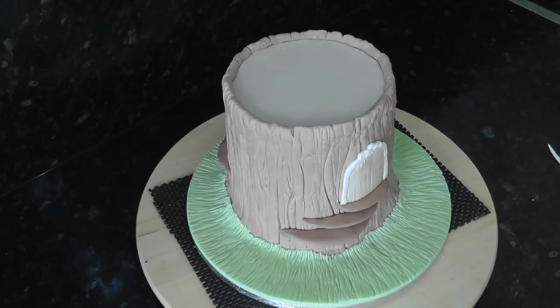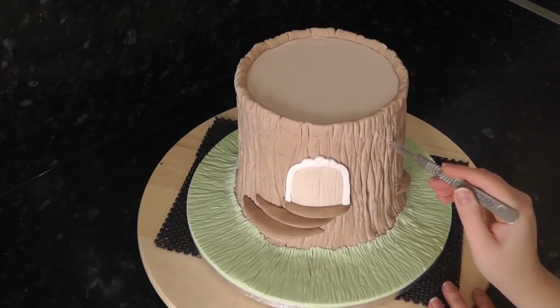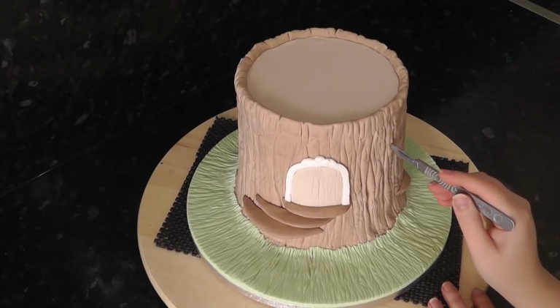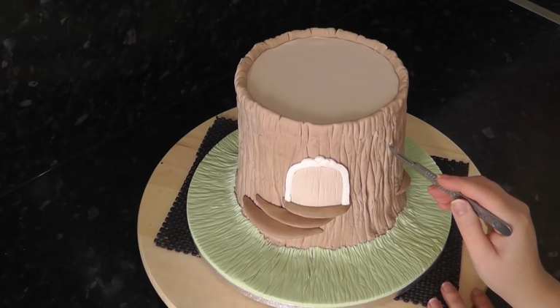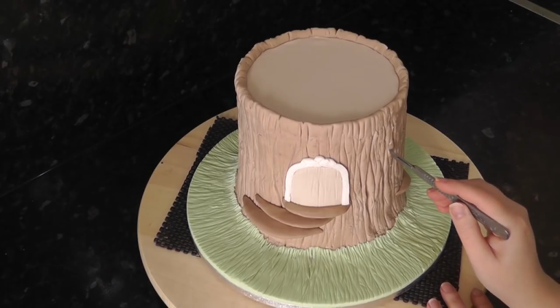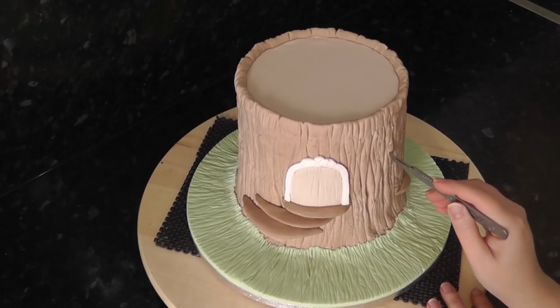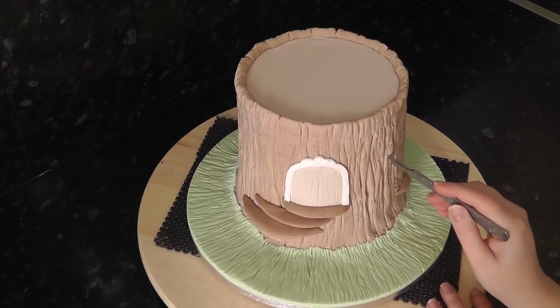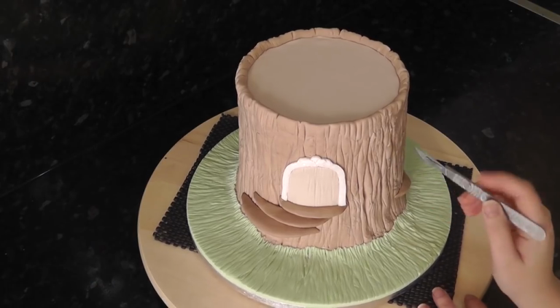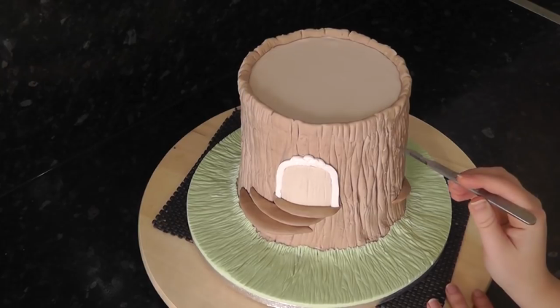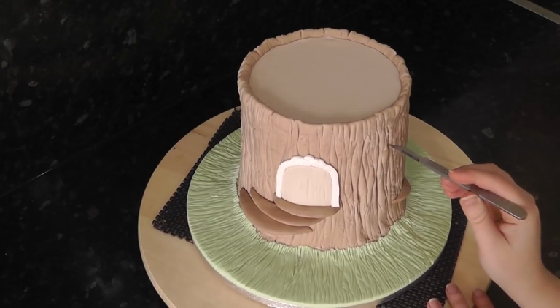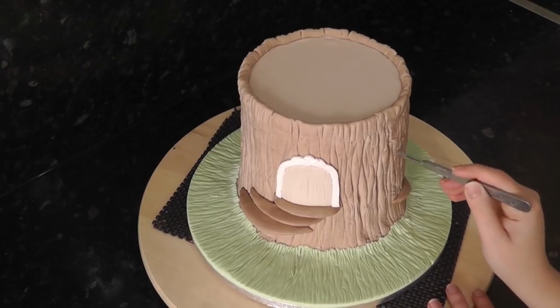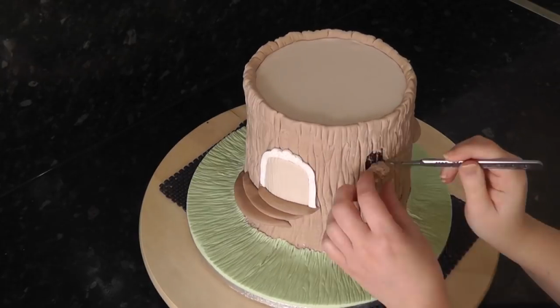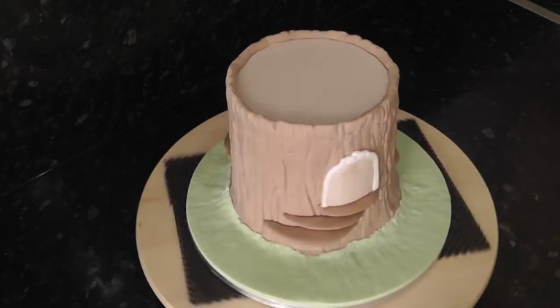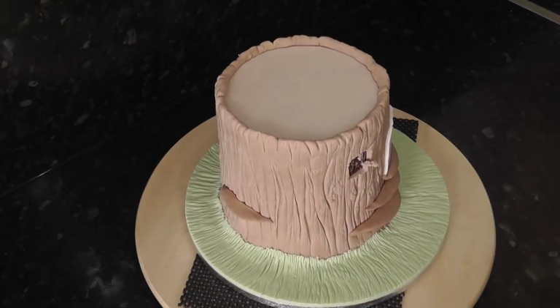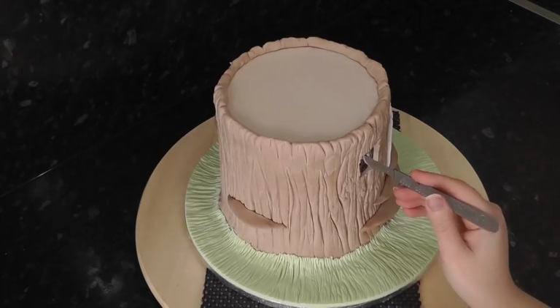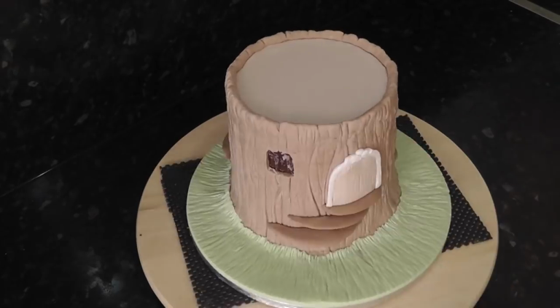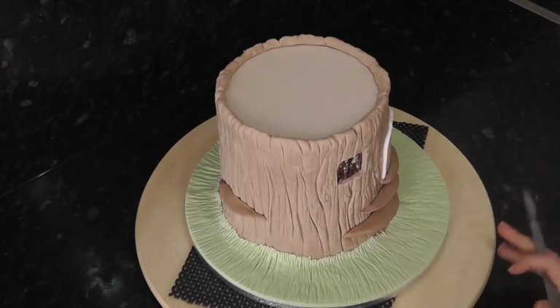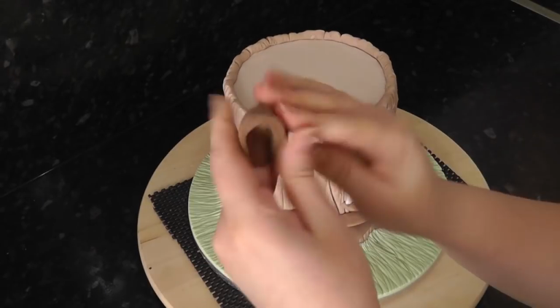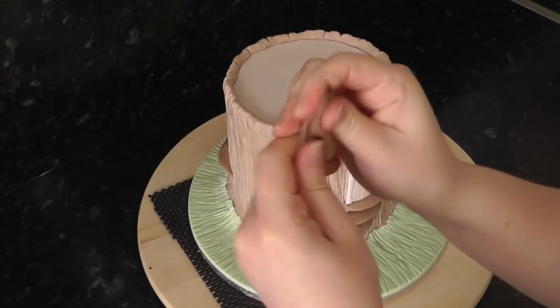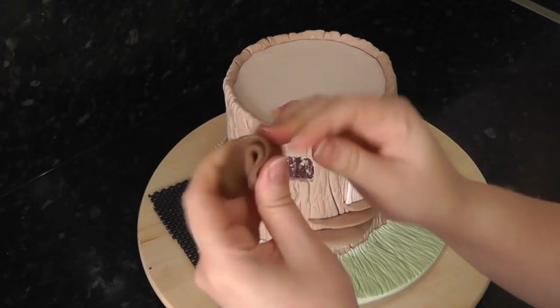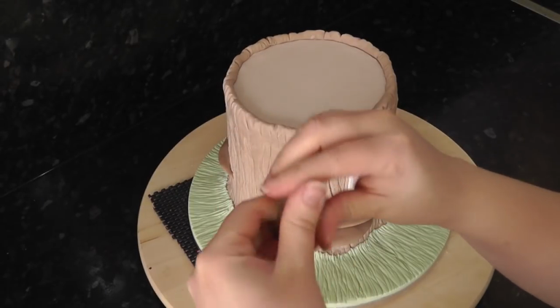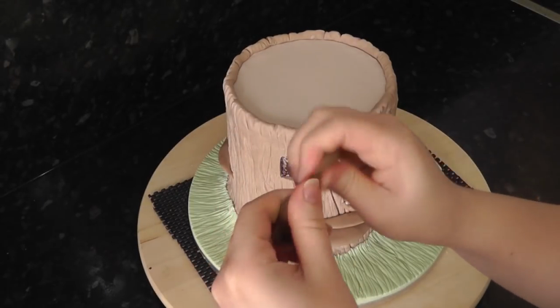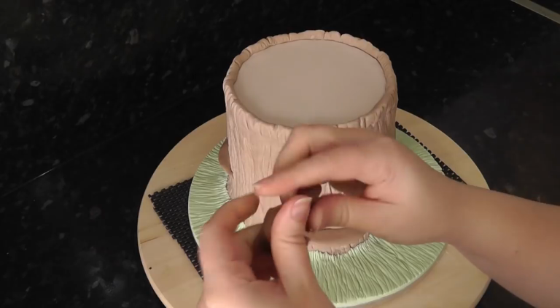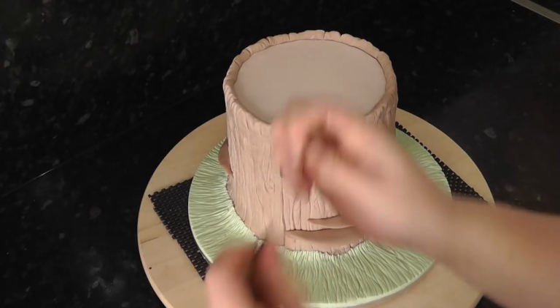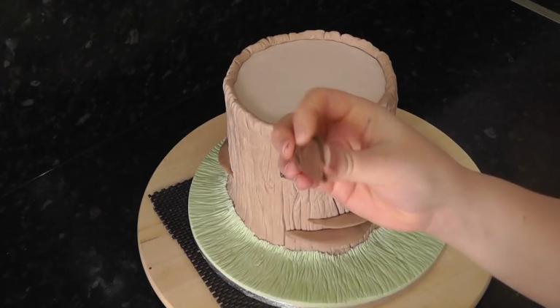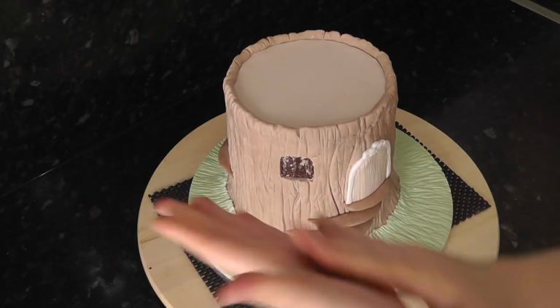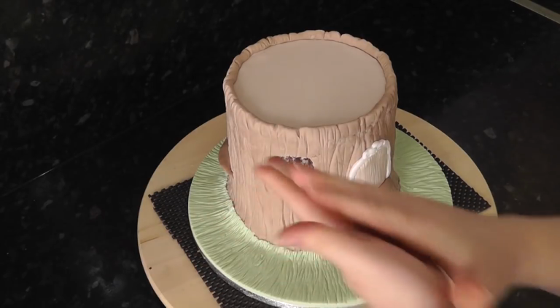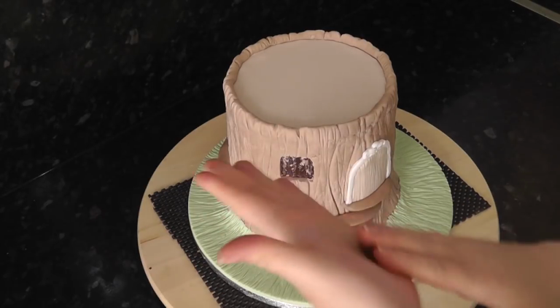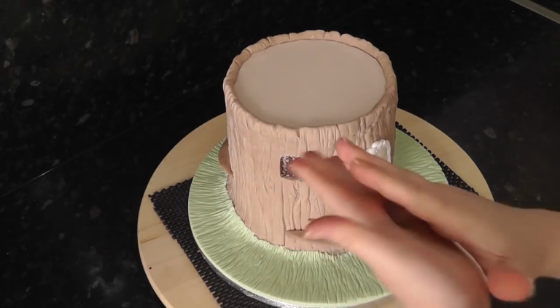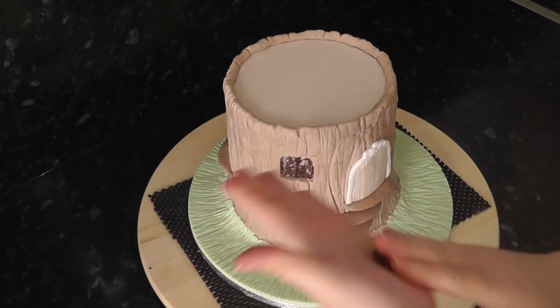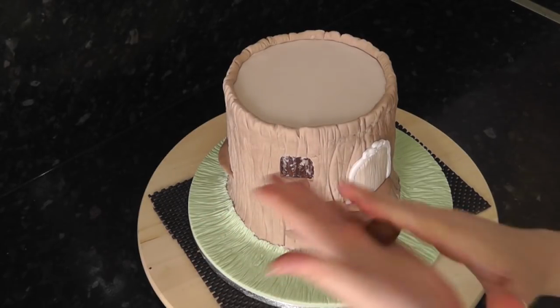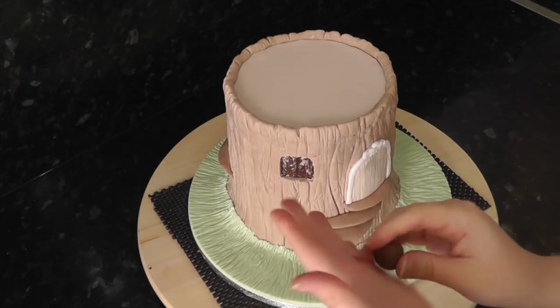Next, cut out some small arches for the windows. Fill the gaps with dark brown paste and add in some tiny step versions for windowsills.